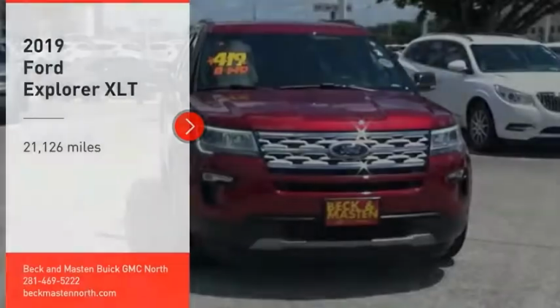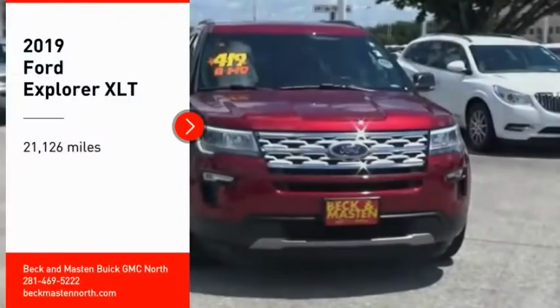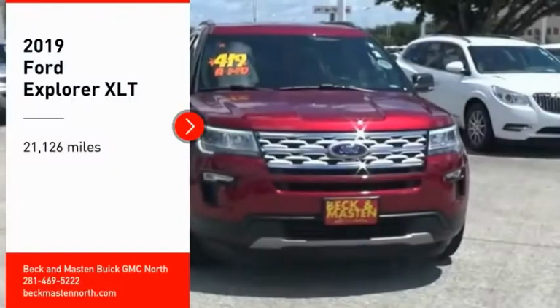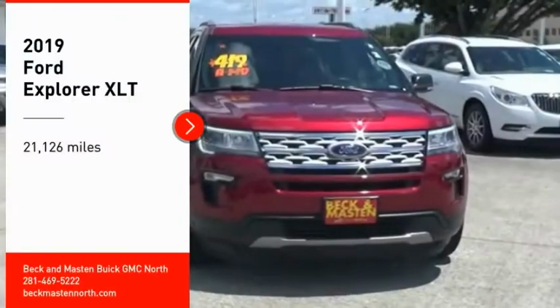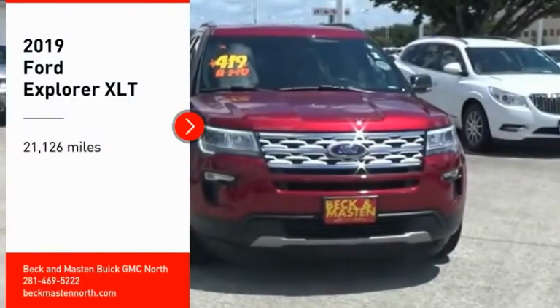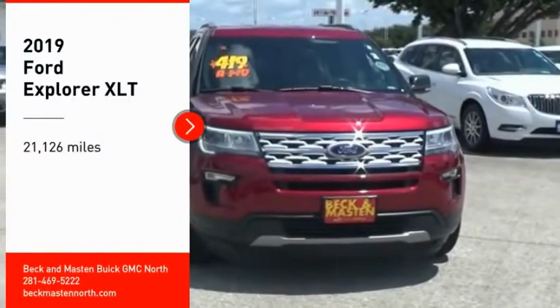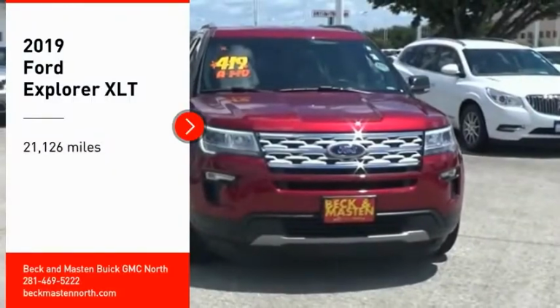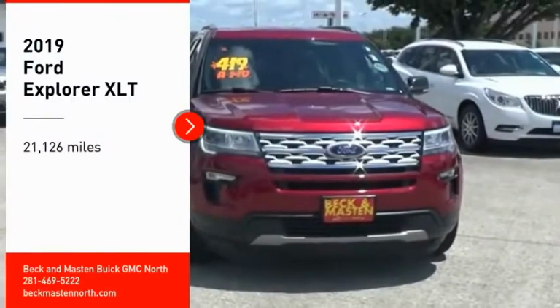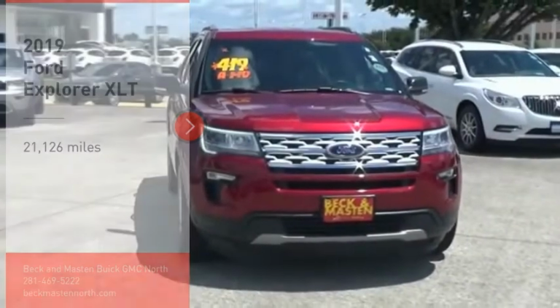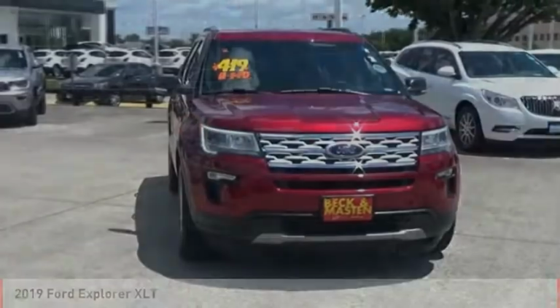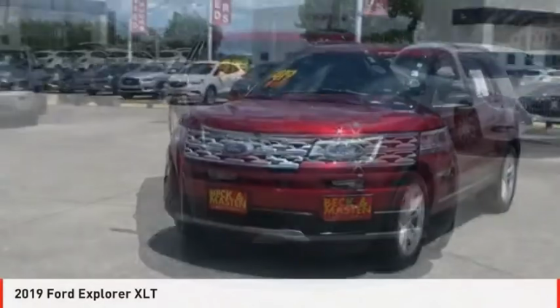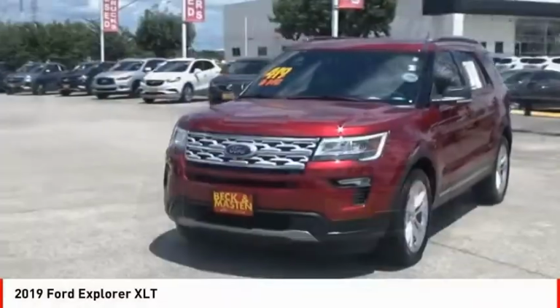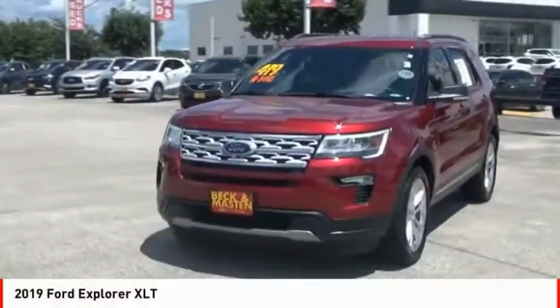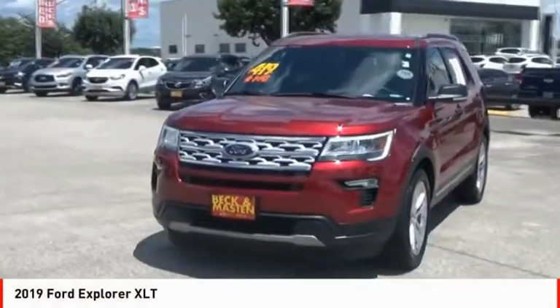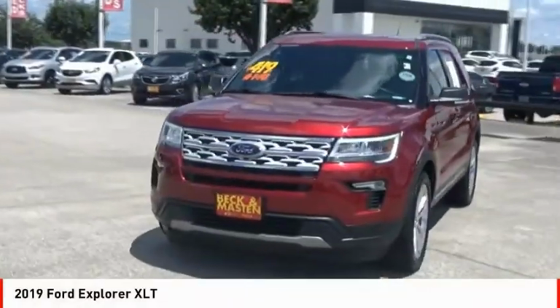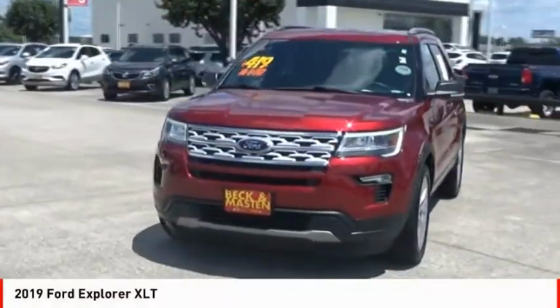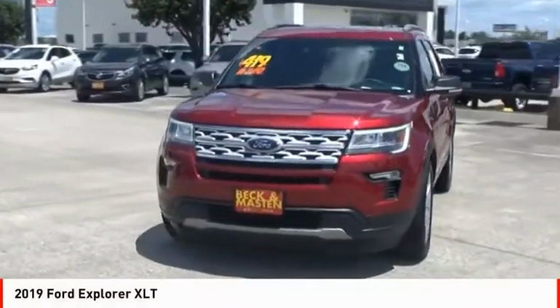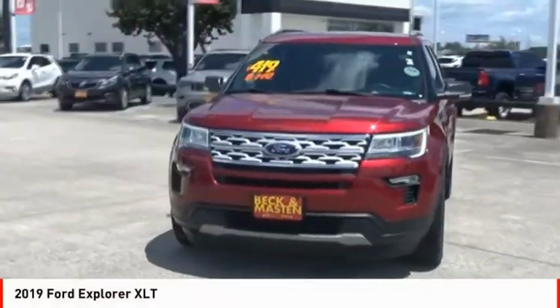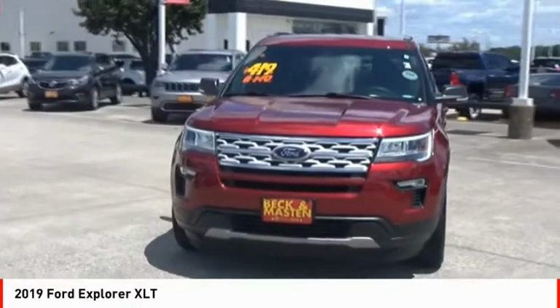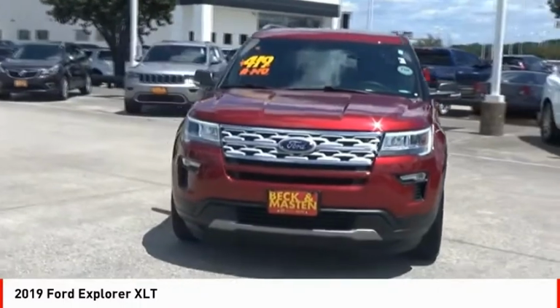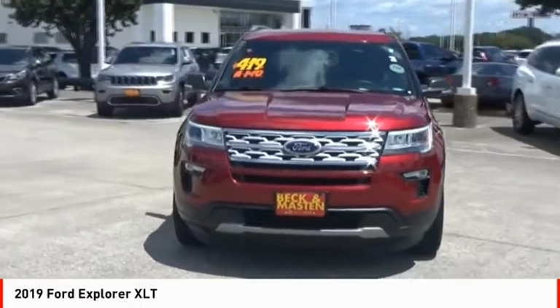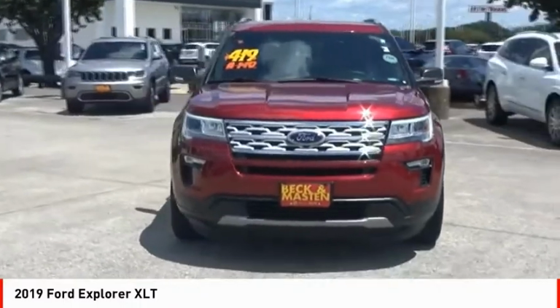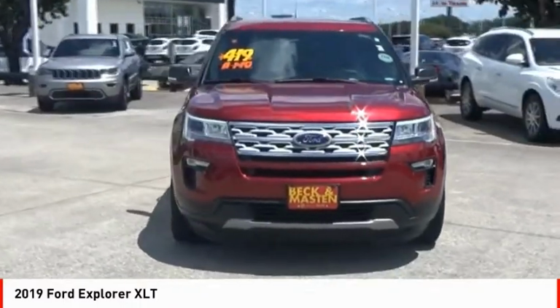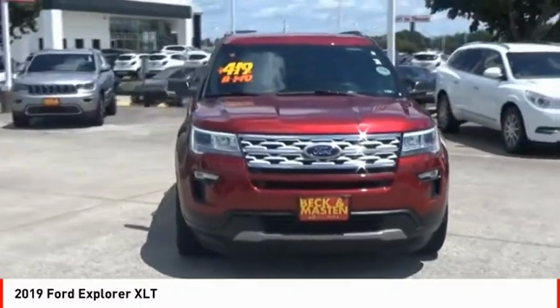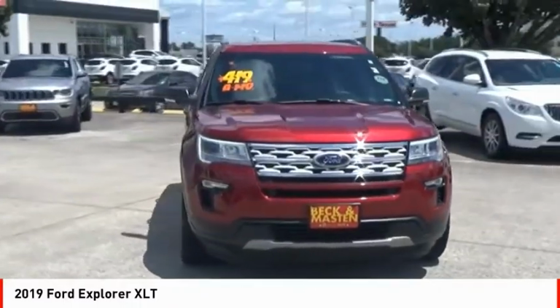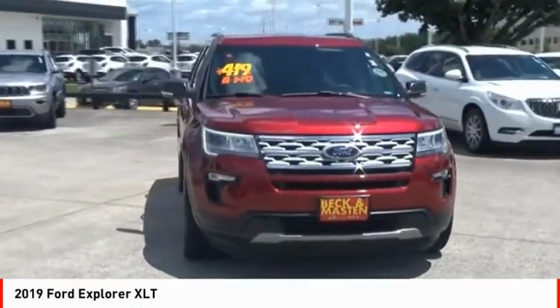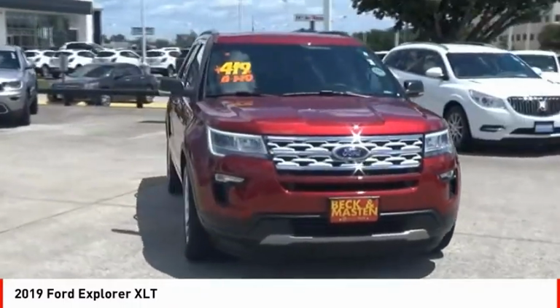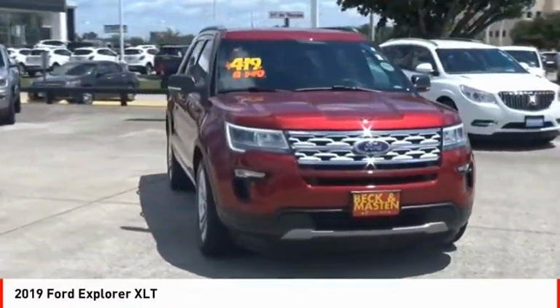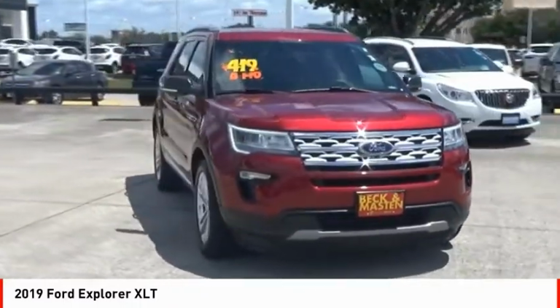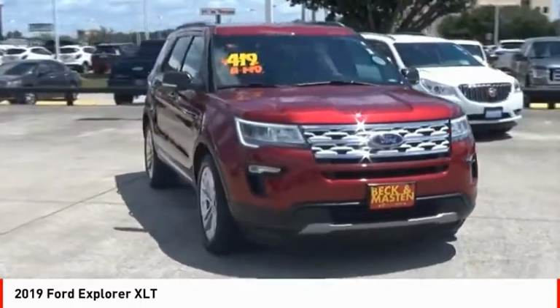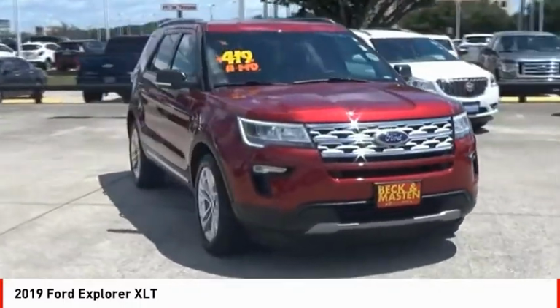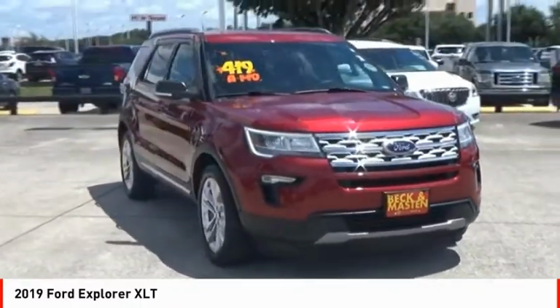We are pleased to show you the 2019 Explorer. You've got a lot of capabilities to call on in a Ford Explorer. Don't underestimate your choices.